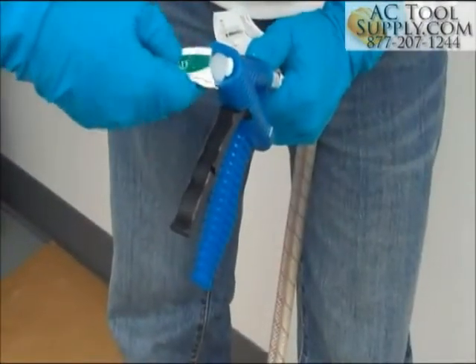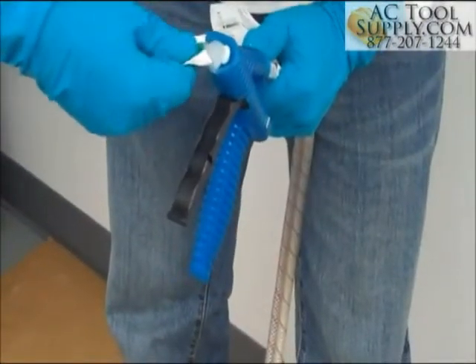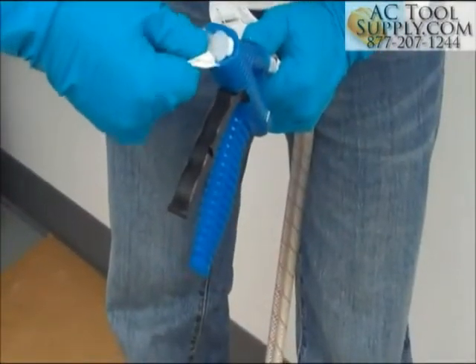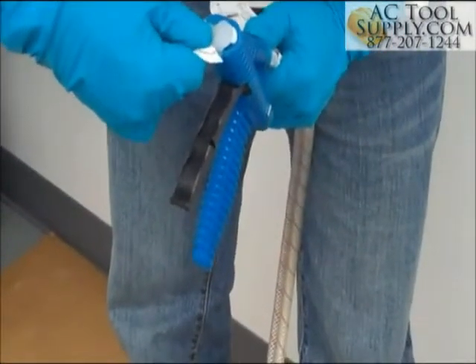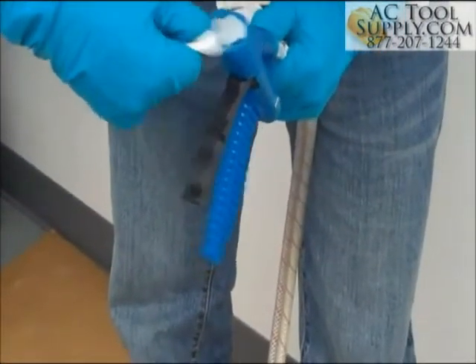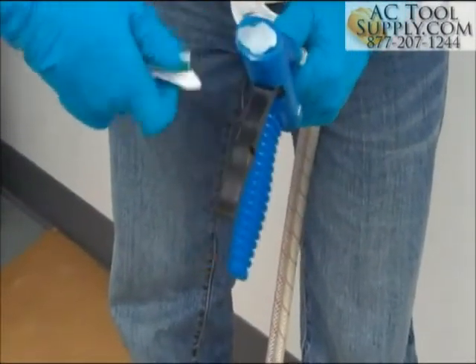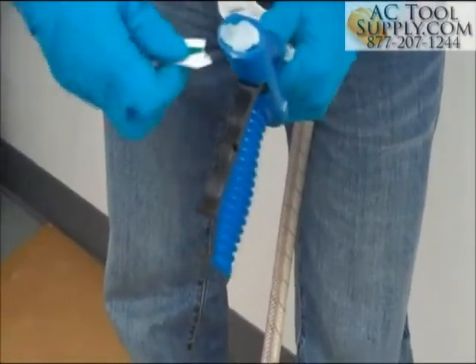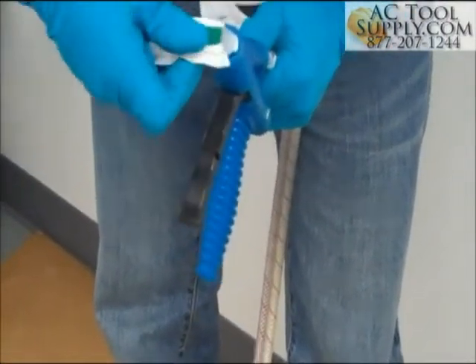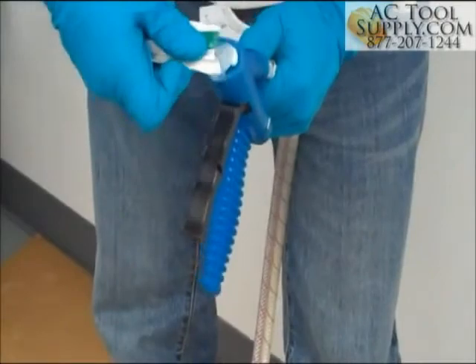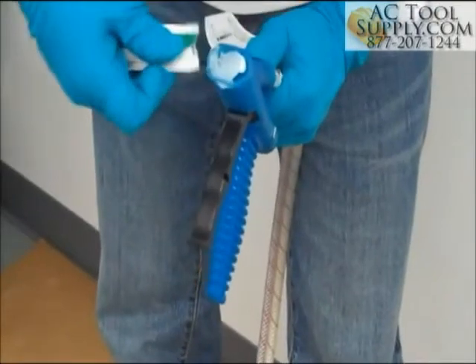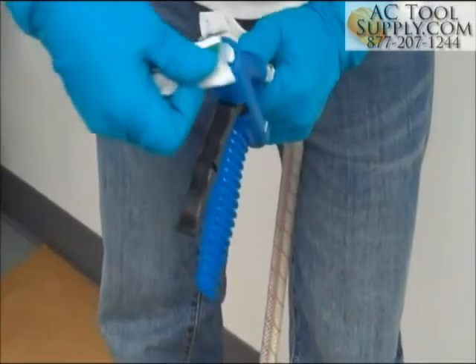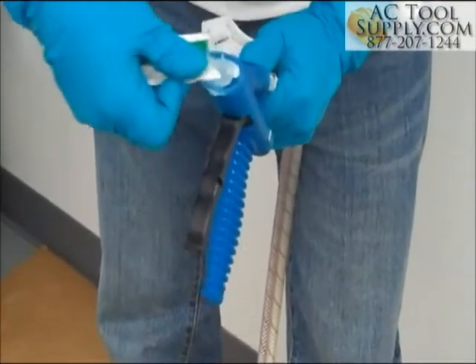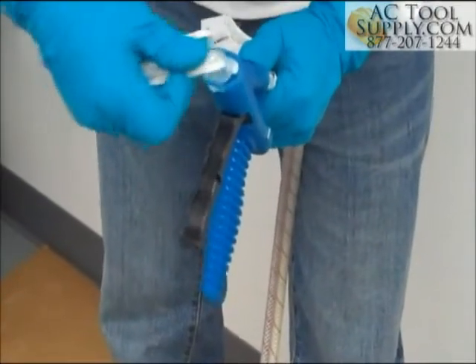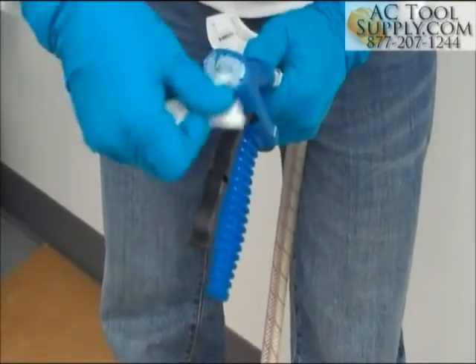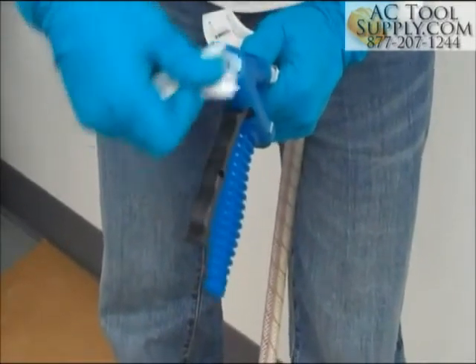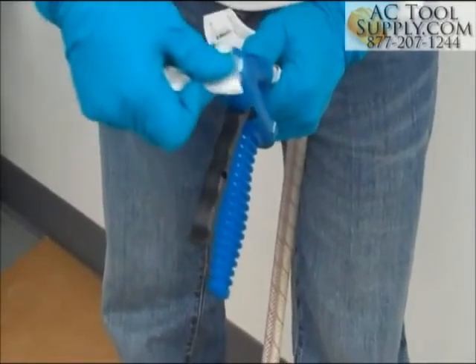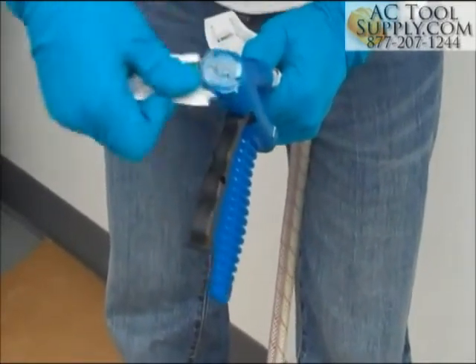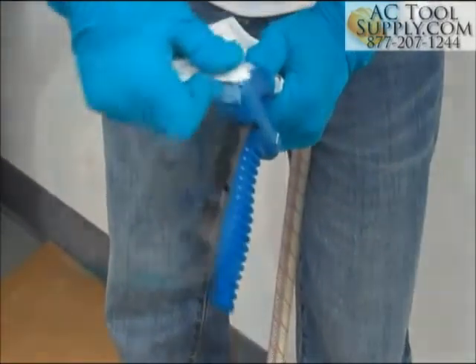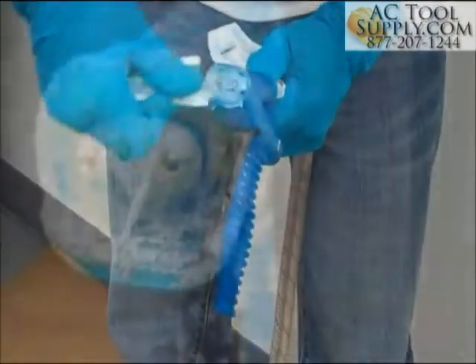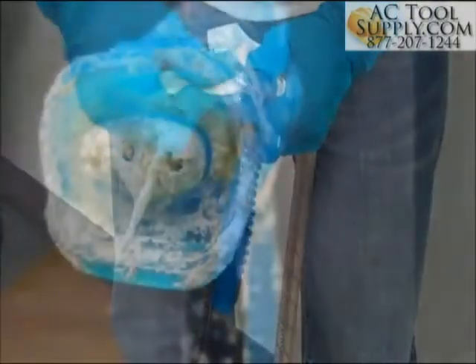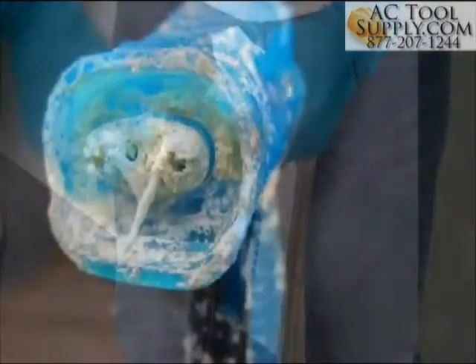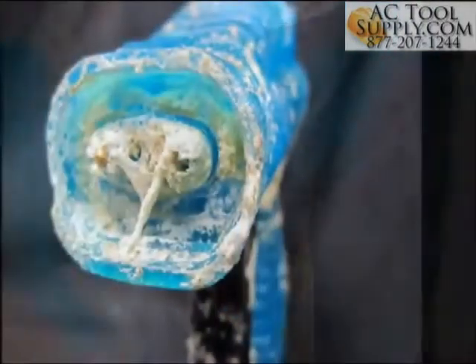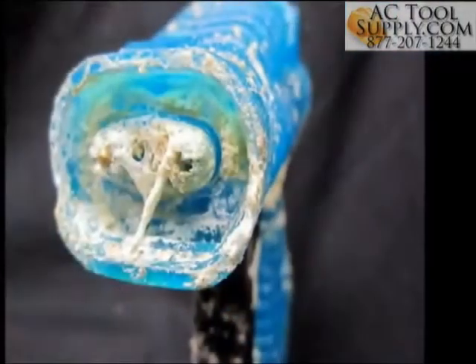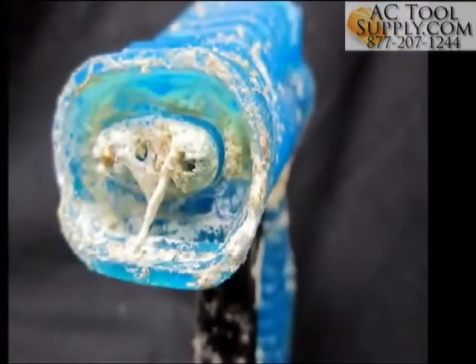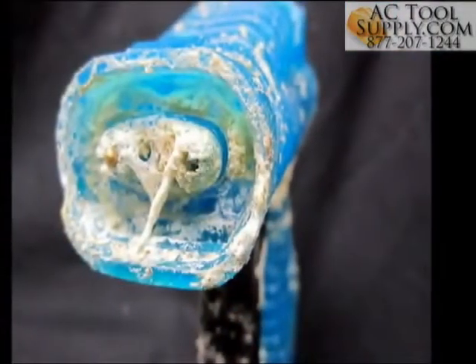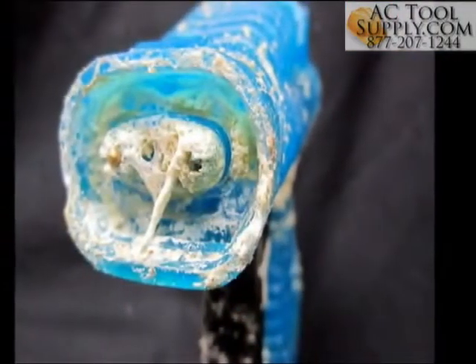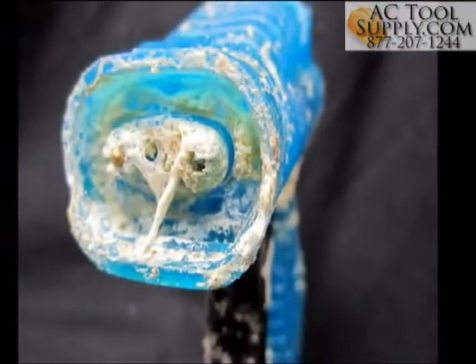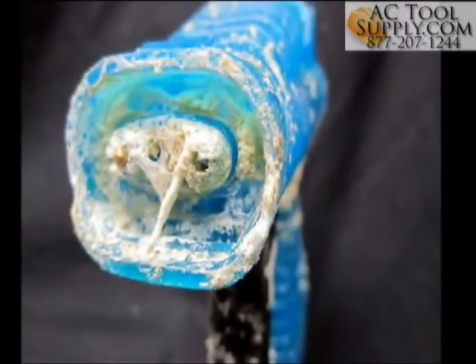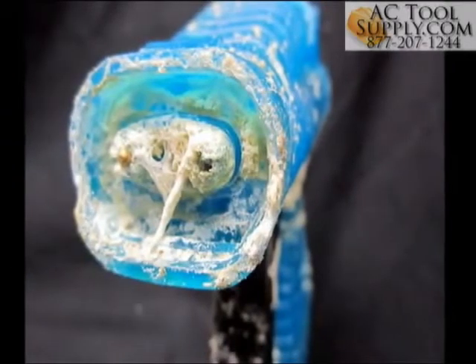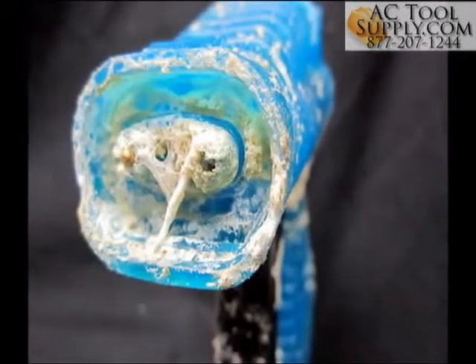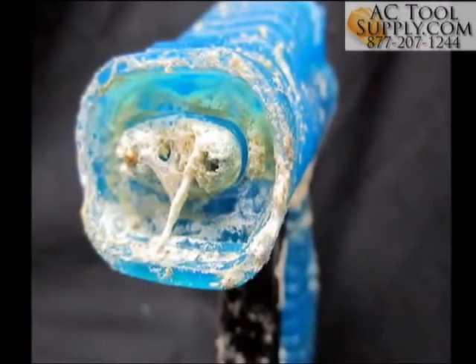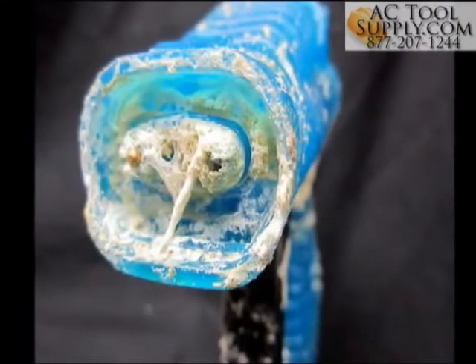Apply the supplied petroleum jelly located in the nozzle pack to the face of the gun. This will help prevent cured foam buildup that can cause crossover of the materials.